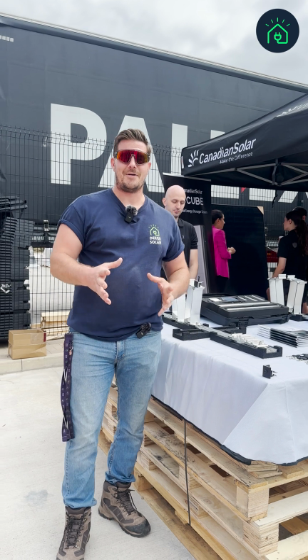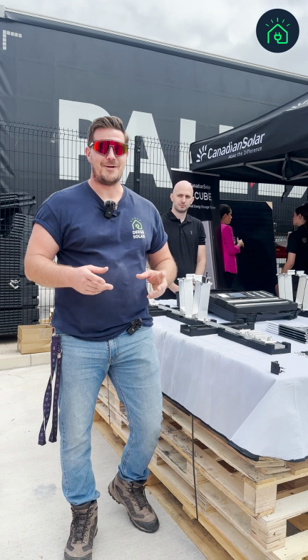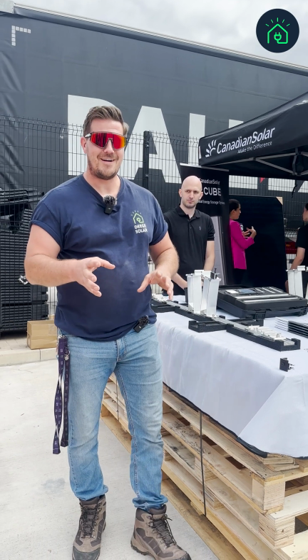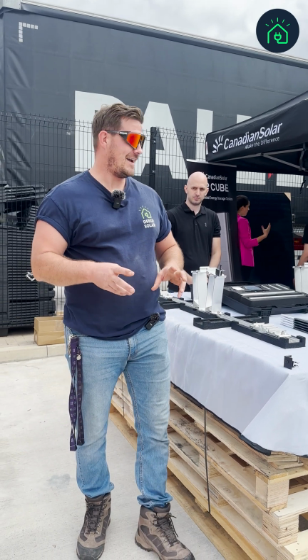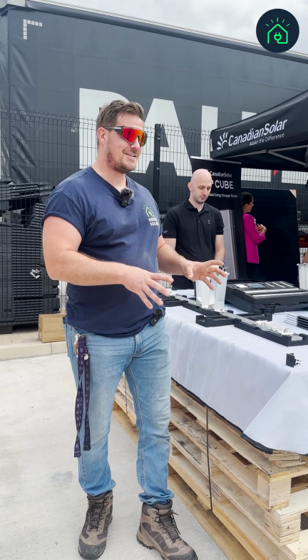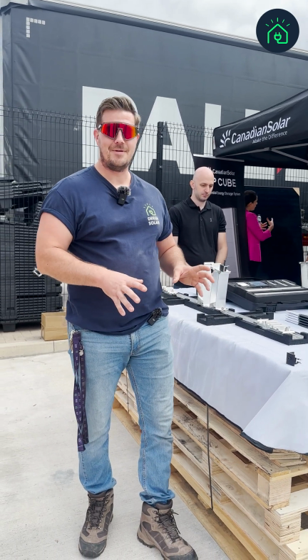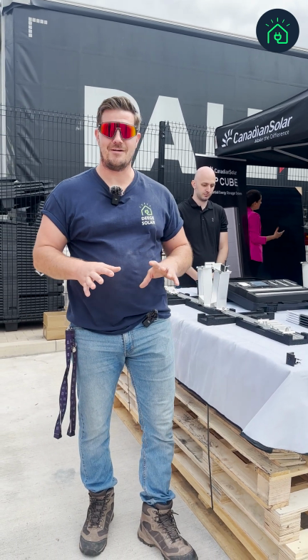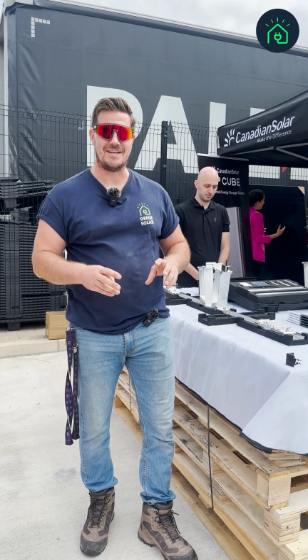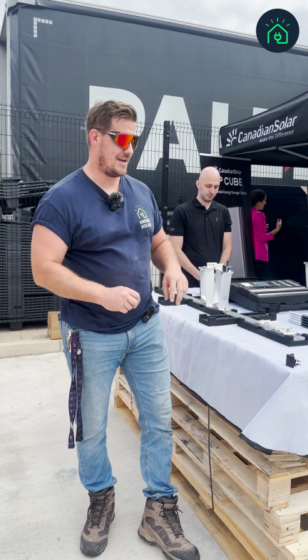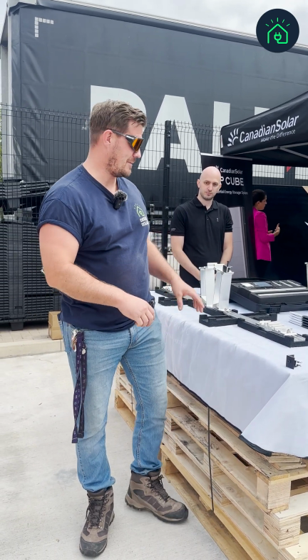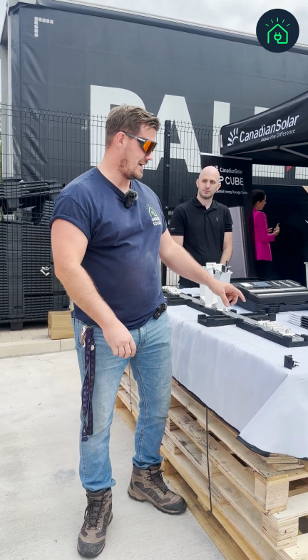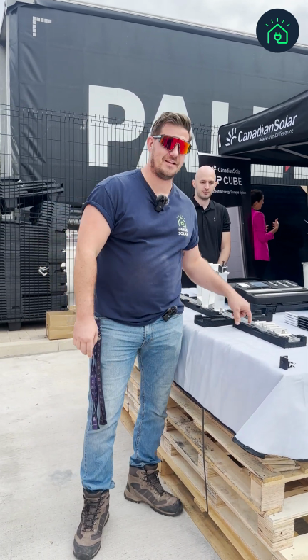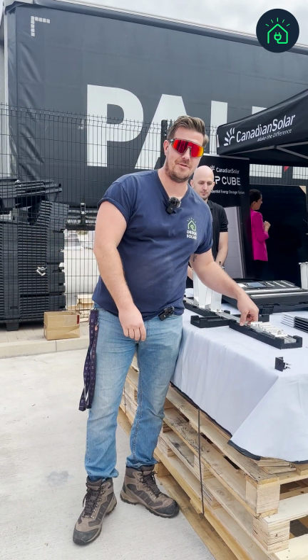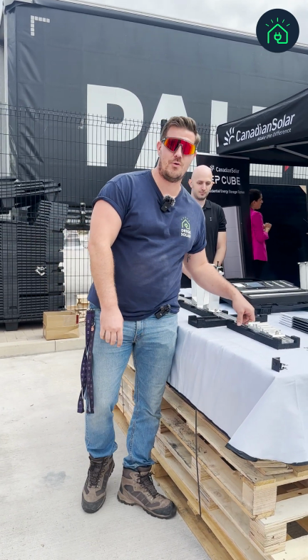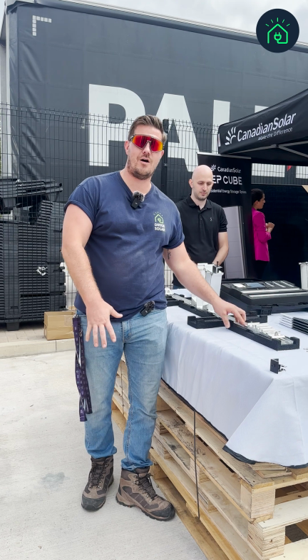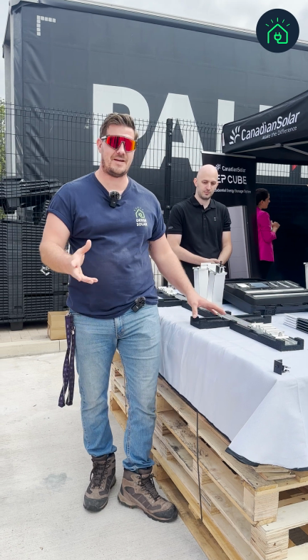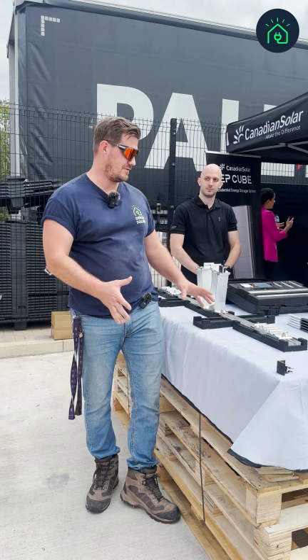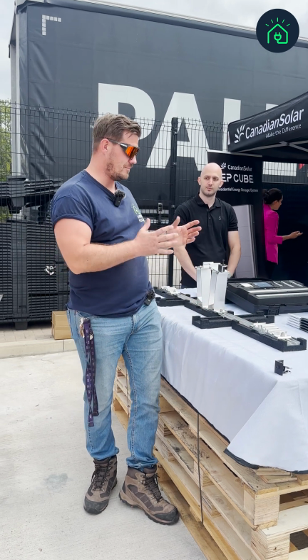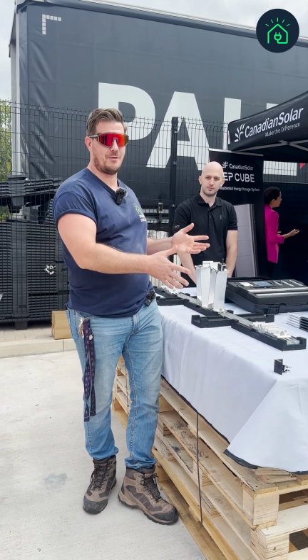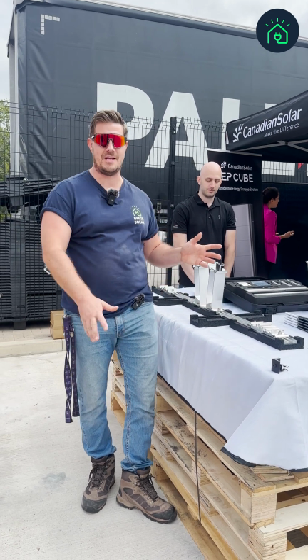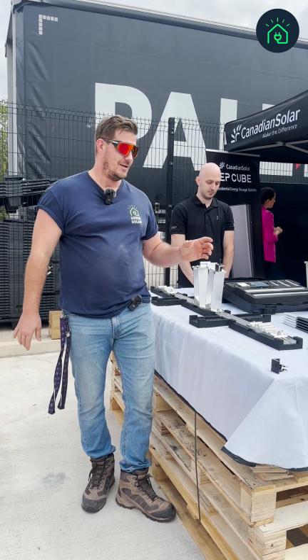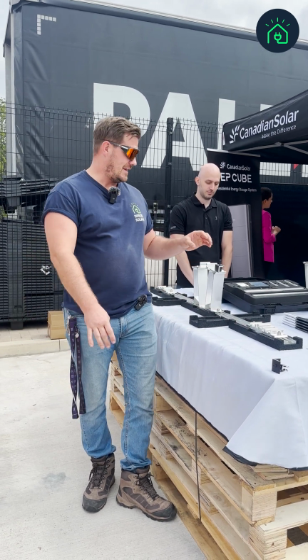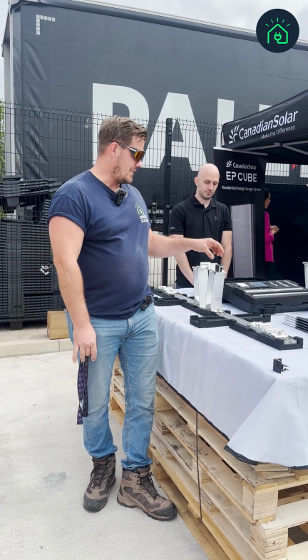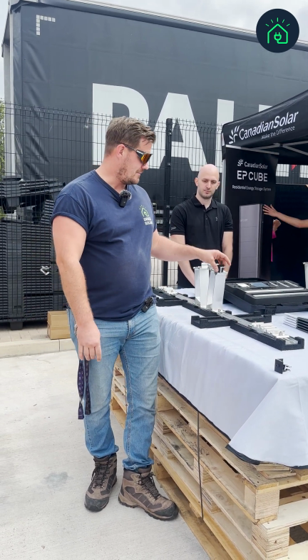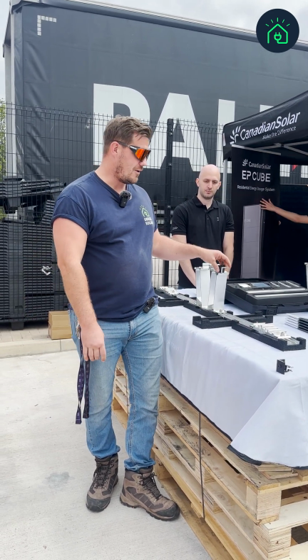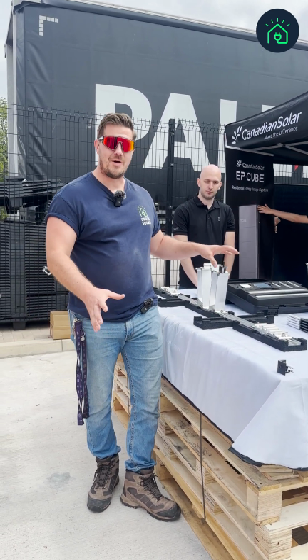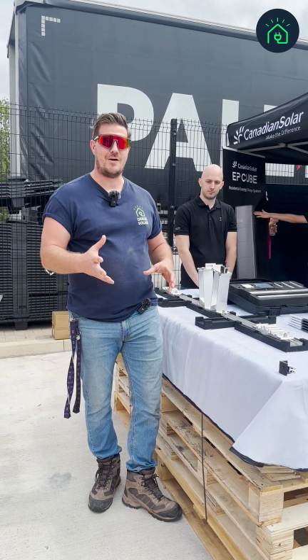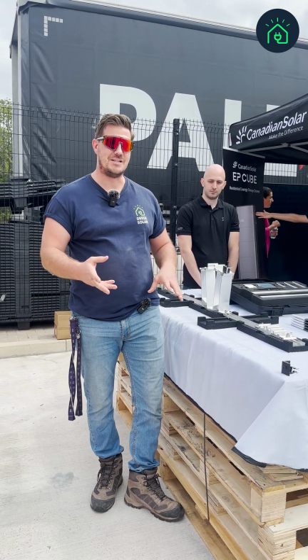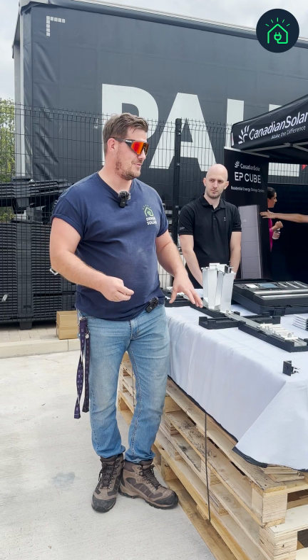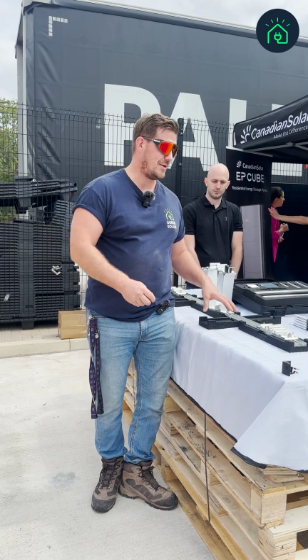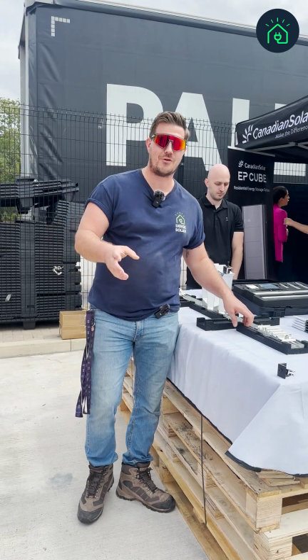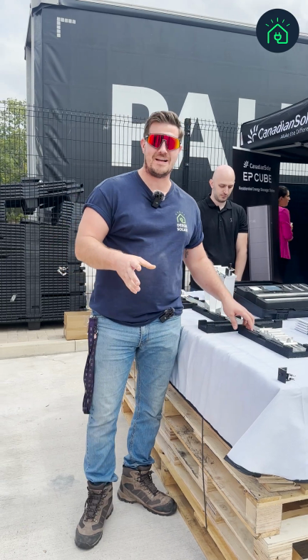We are at HDM Solo at an event today and we've come across Mounting Systems, who are manufacturers for solar mounting. They are someone that we are looking to use, and one of the cool things I liked as I was looking through was...